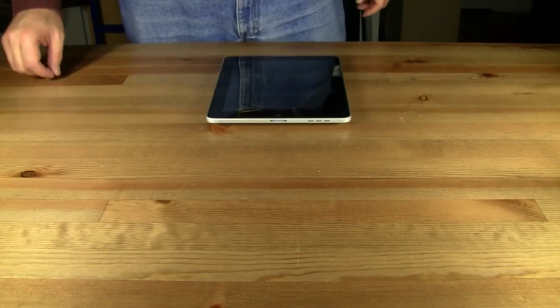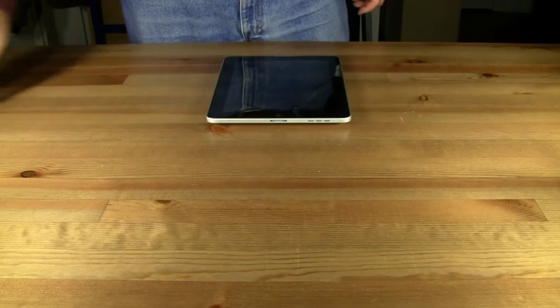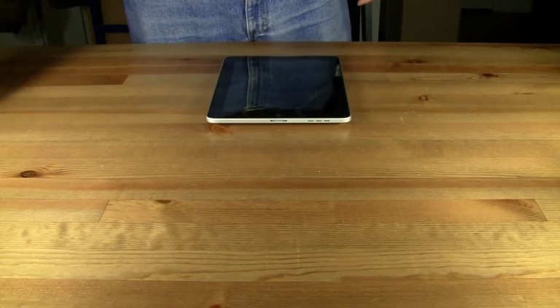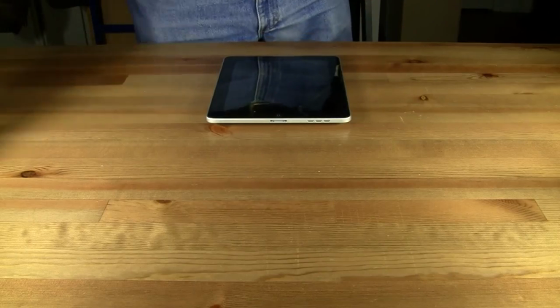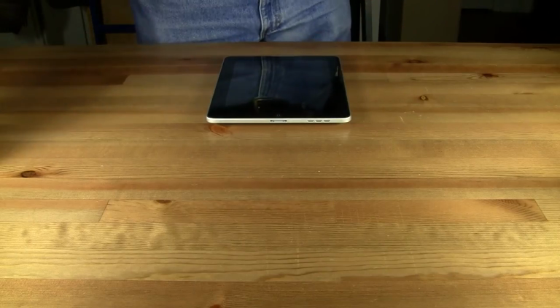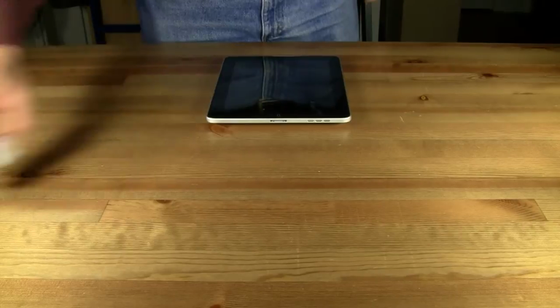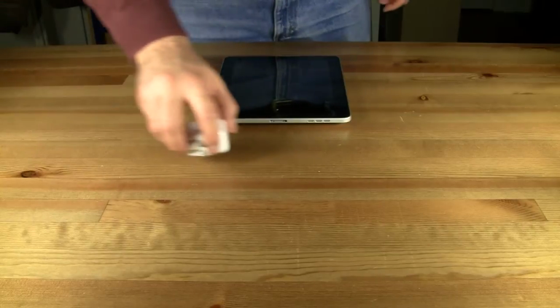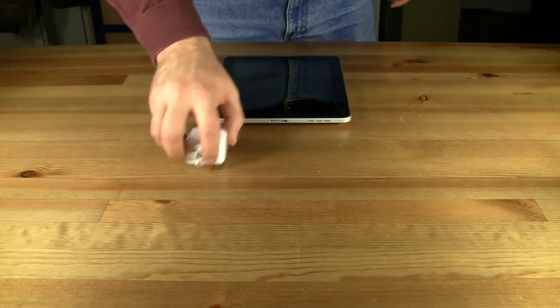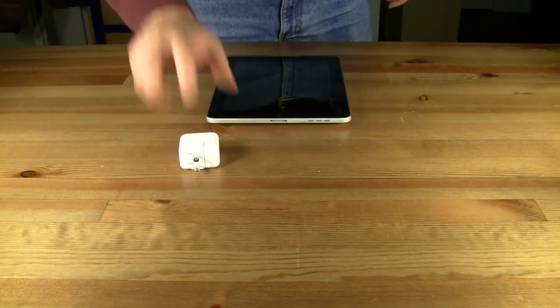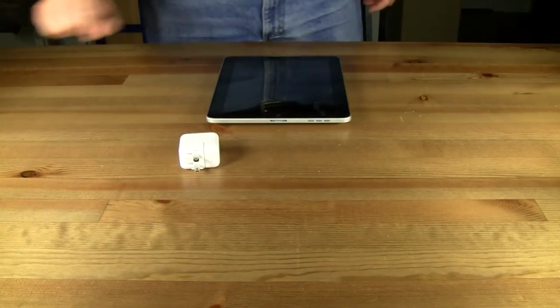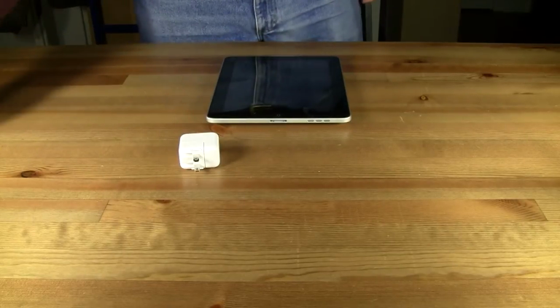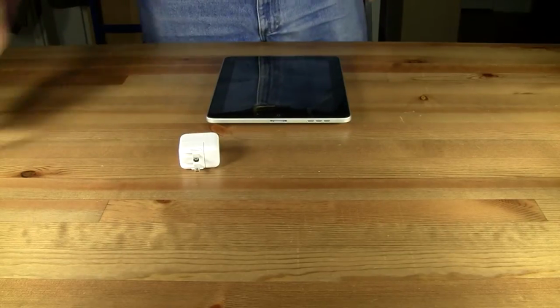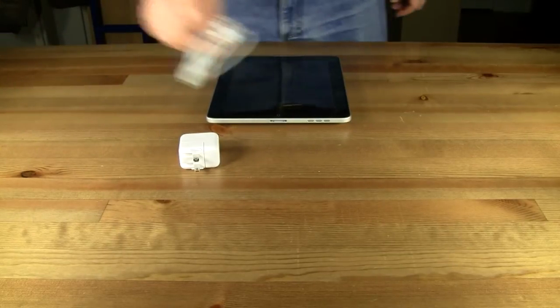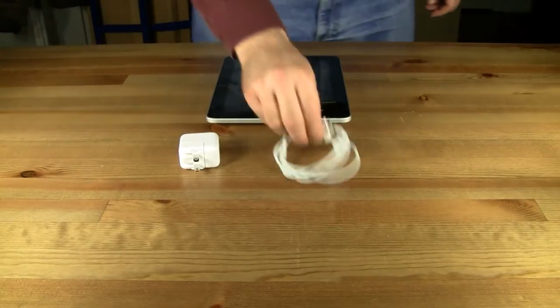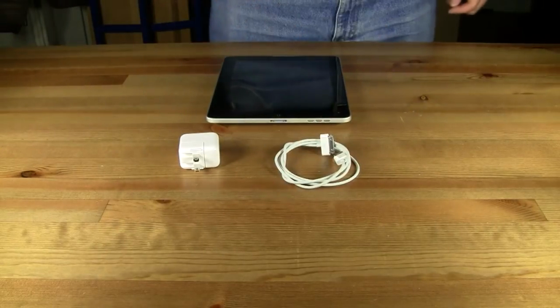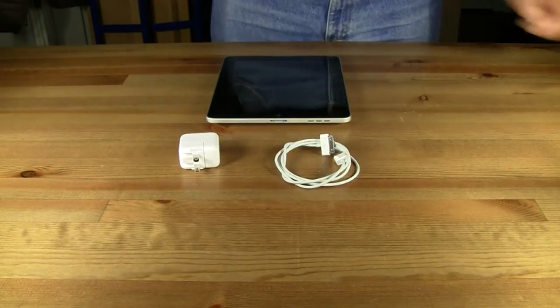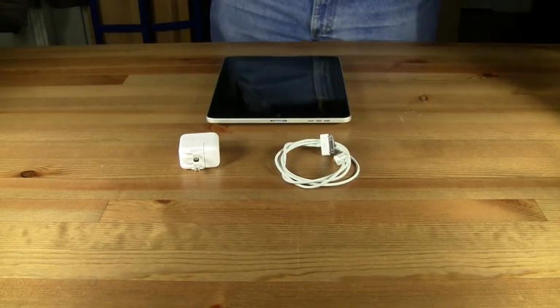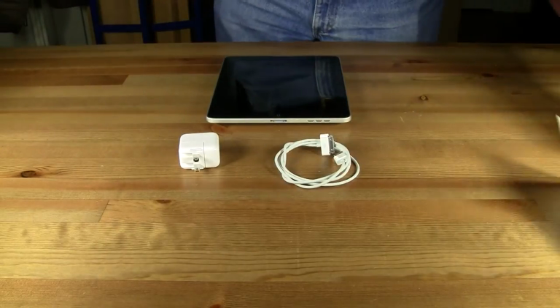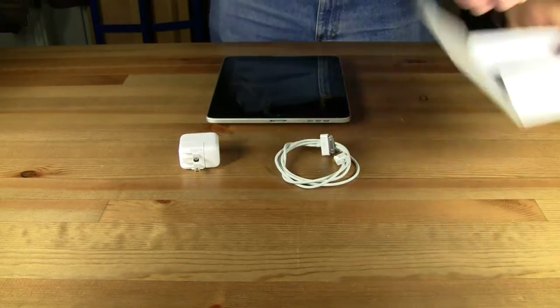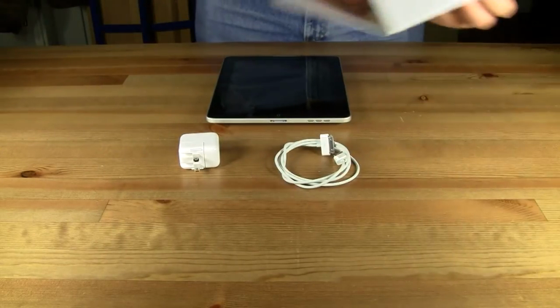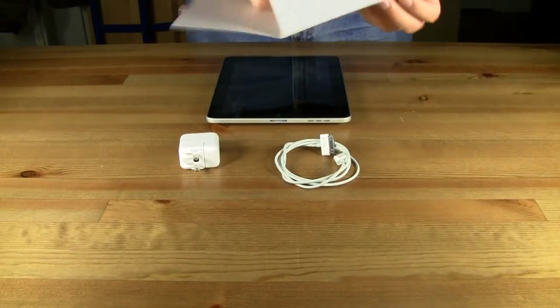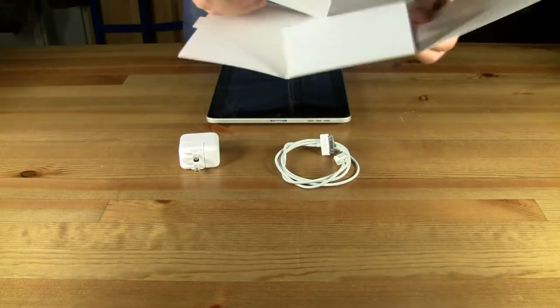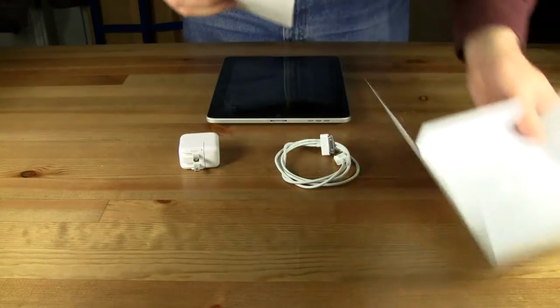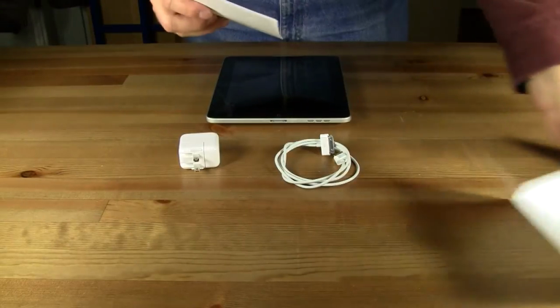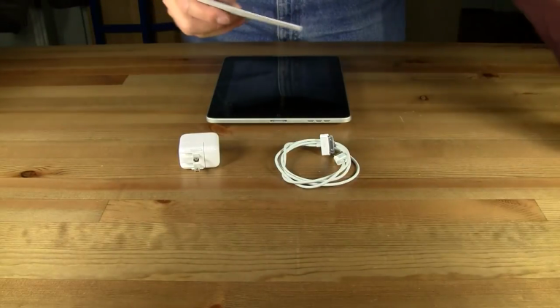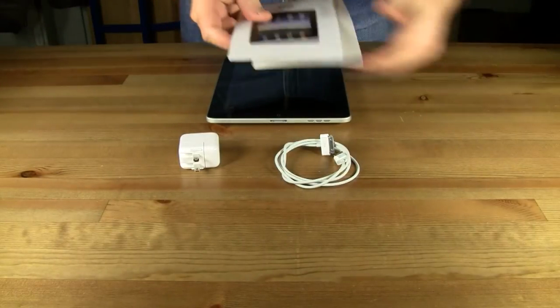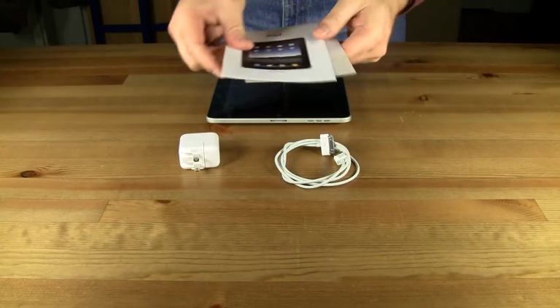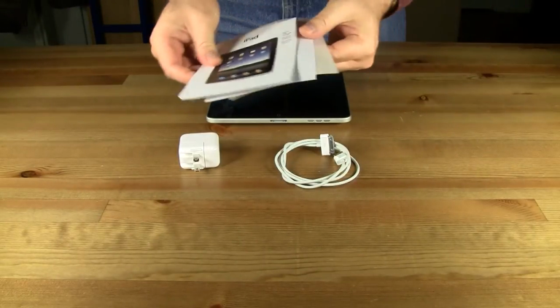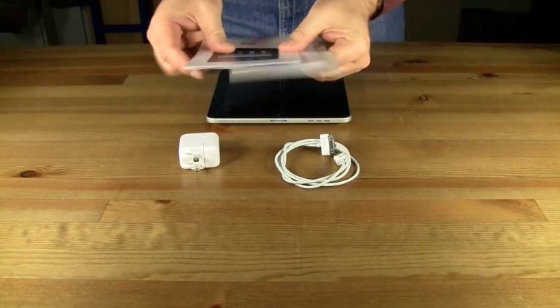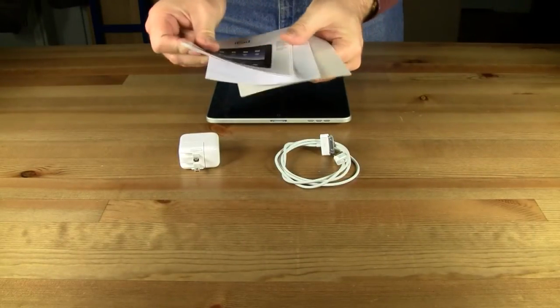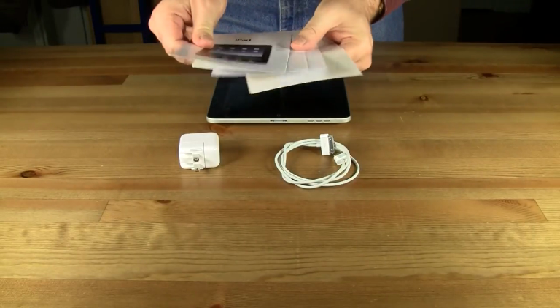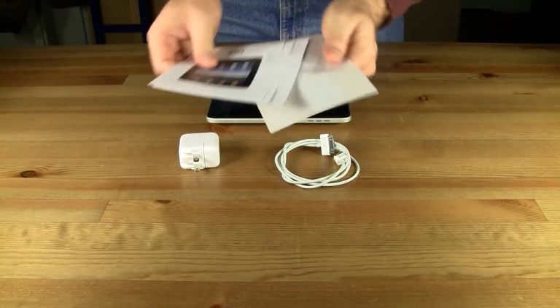Included with all versions of the iPad is a power adapter, an interface cable, and a sleeve containing reference cards, warranty information, and Apple stickers.